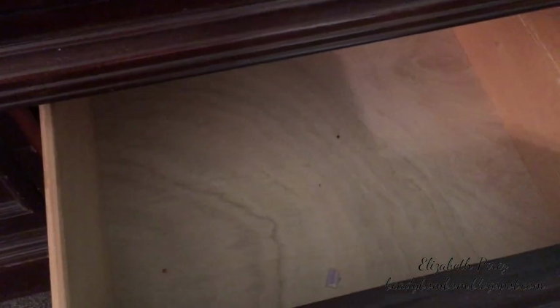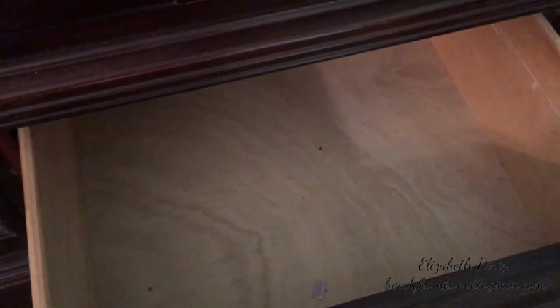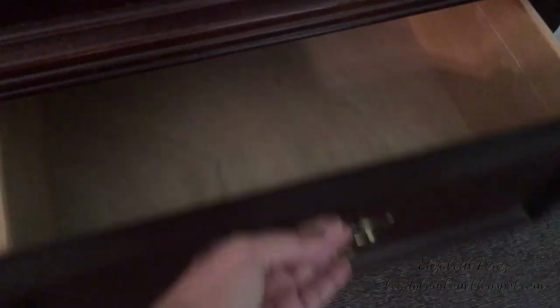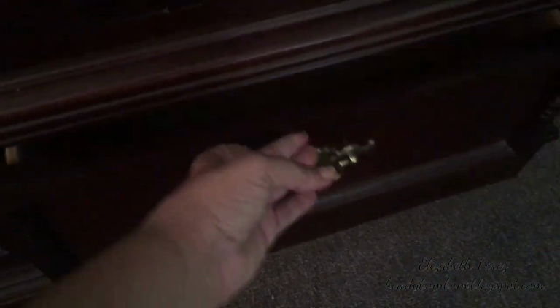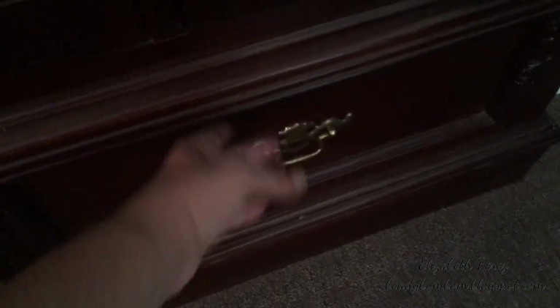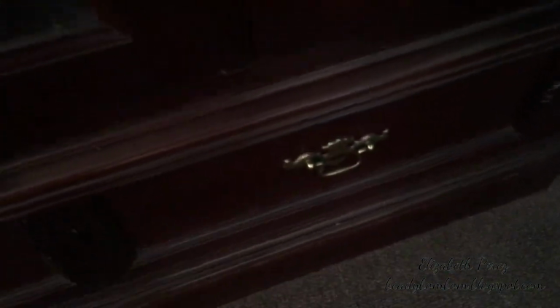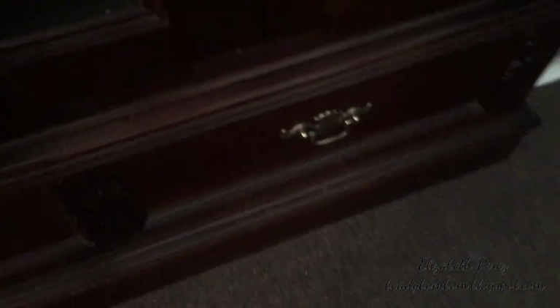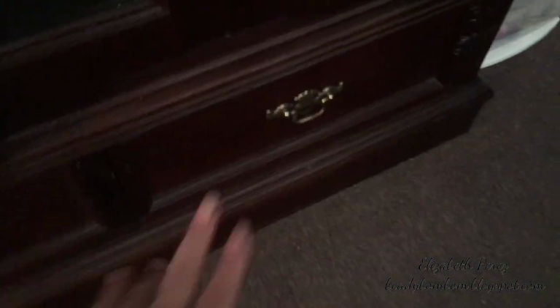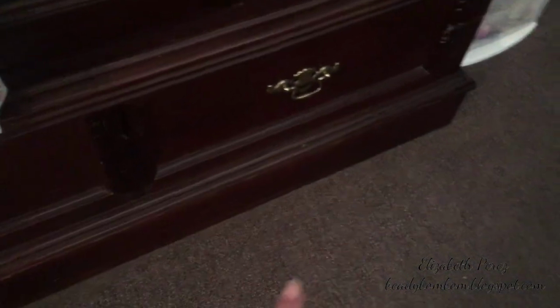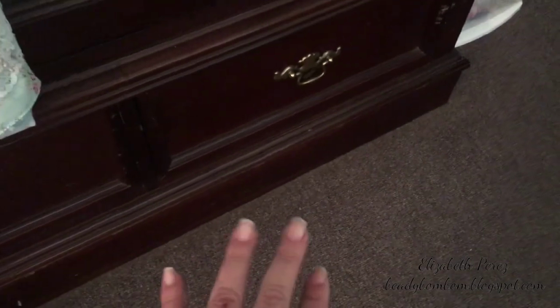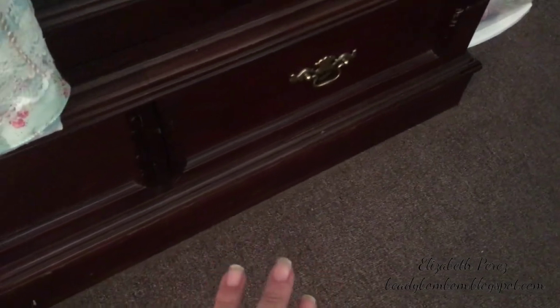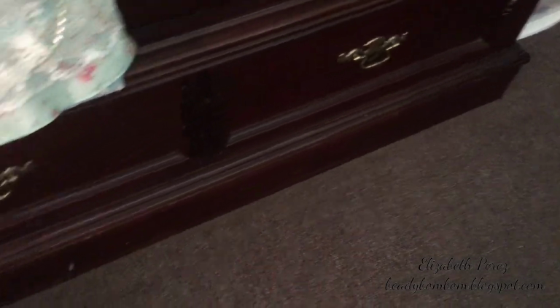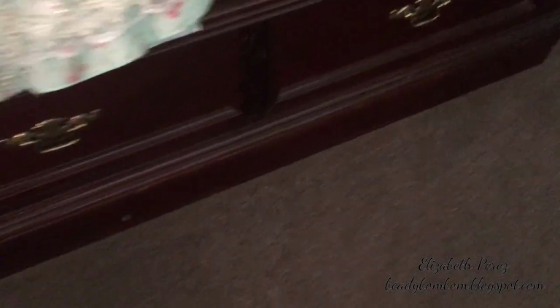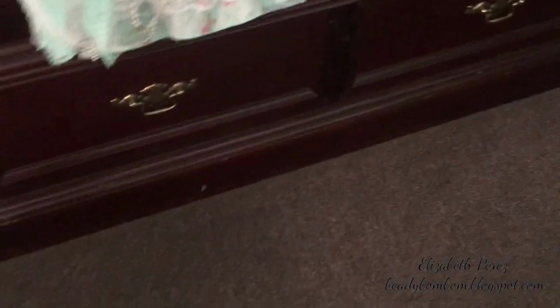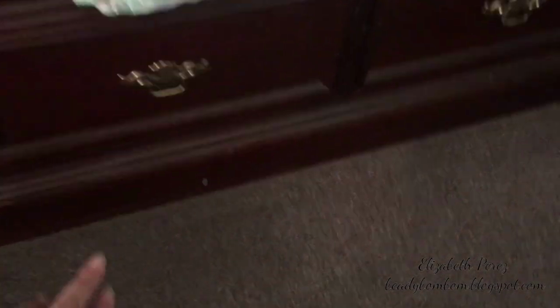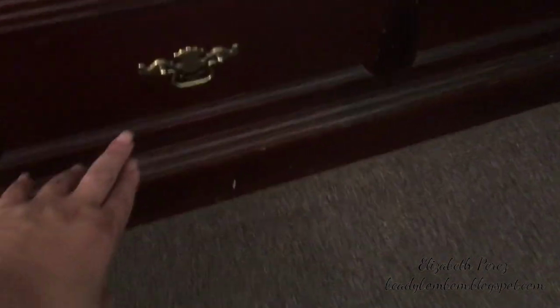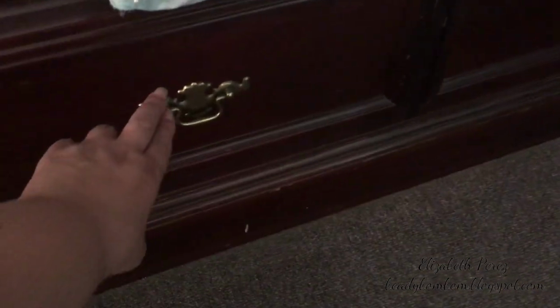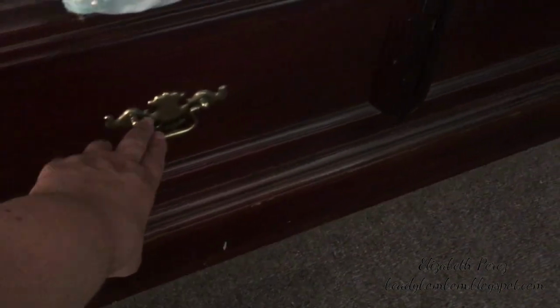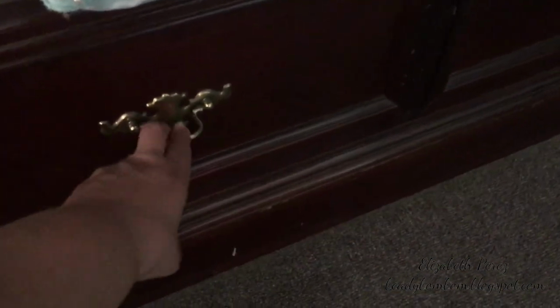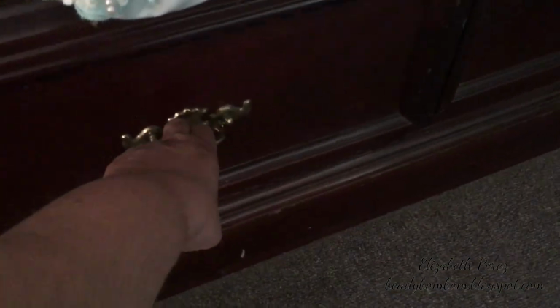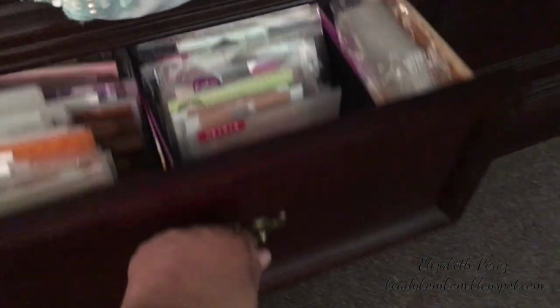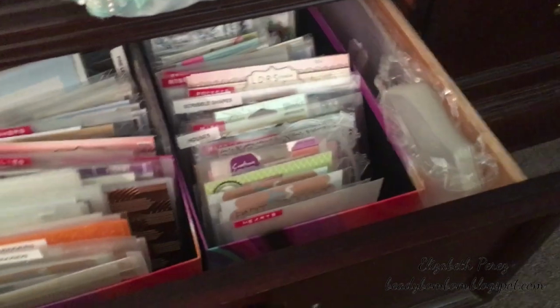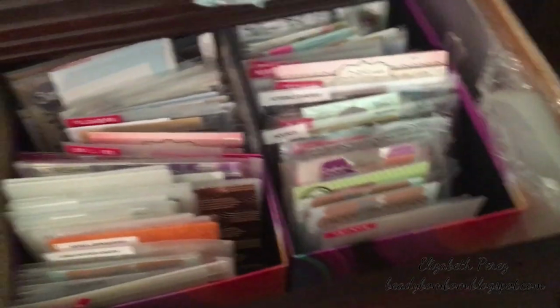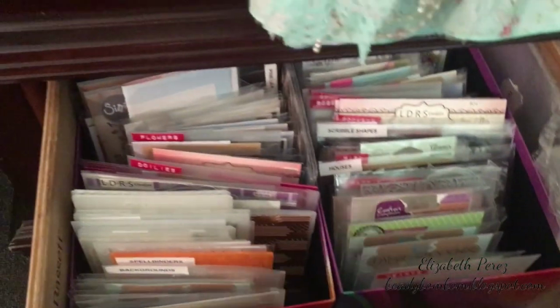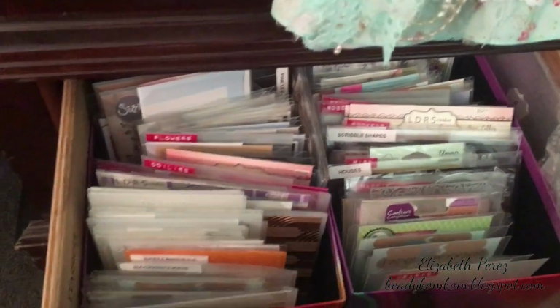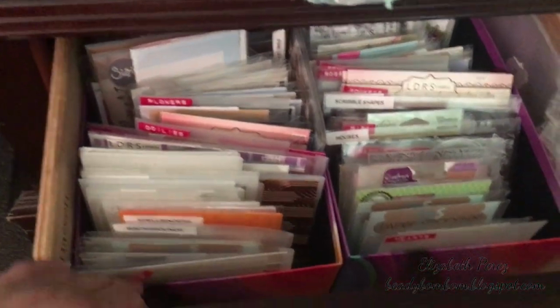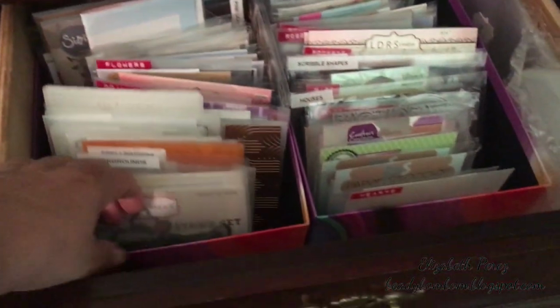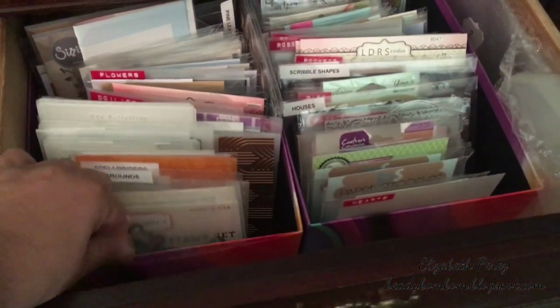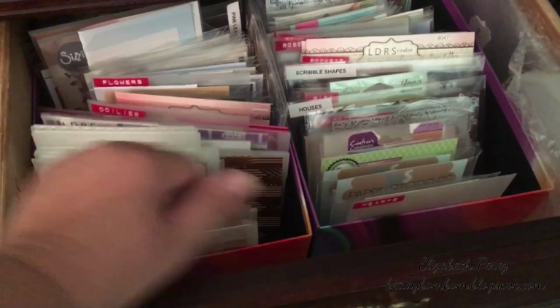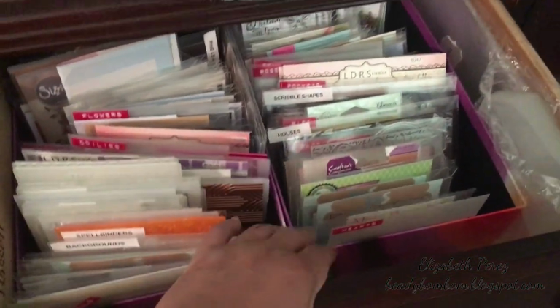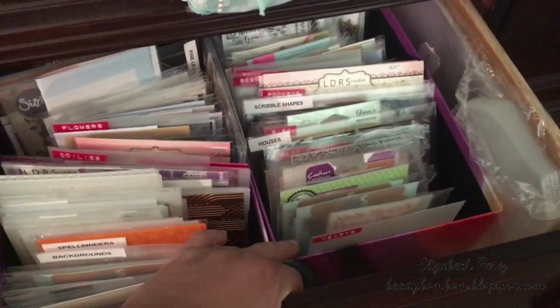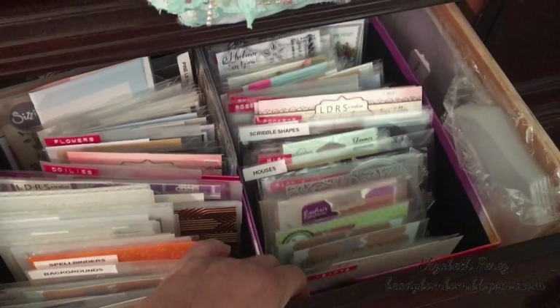I don't know what to put in there yet, but I'll probably put some papers and stuff in there. And then here I have this drawer where I've got all my dies and they're all organized.